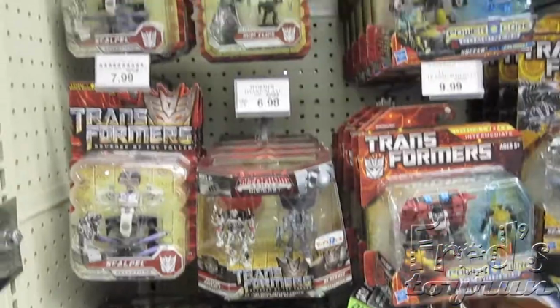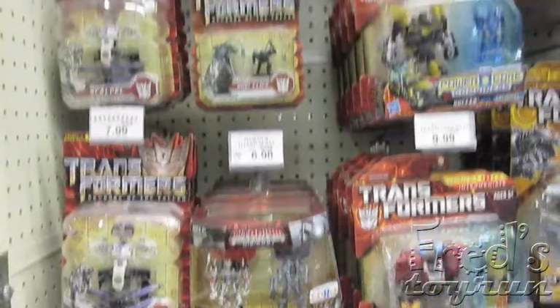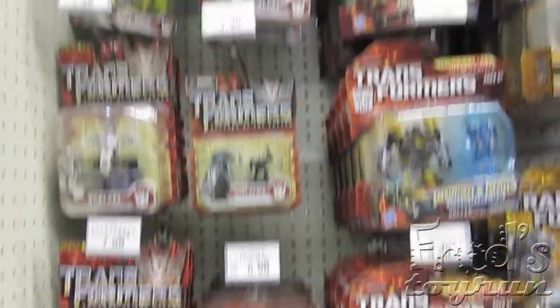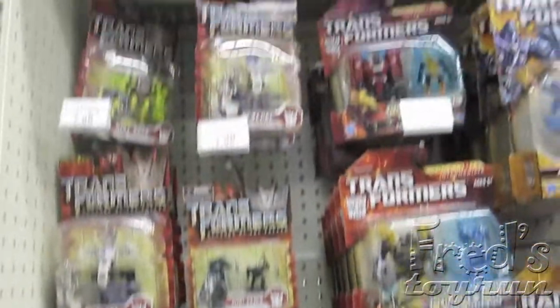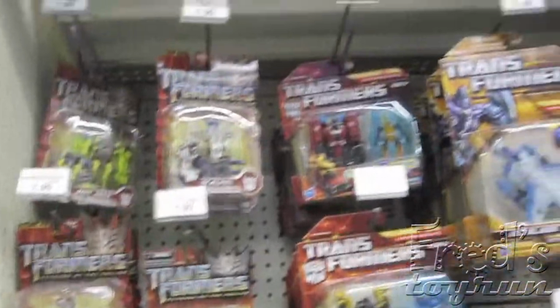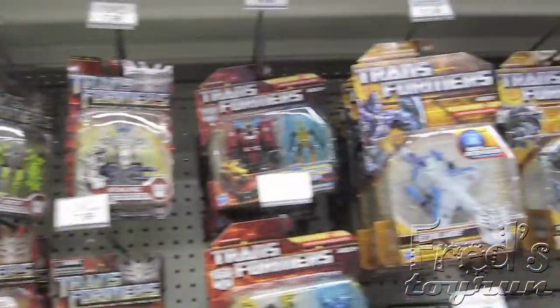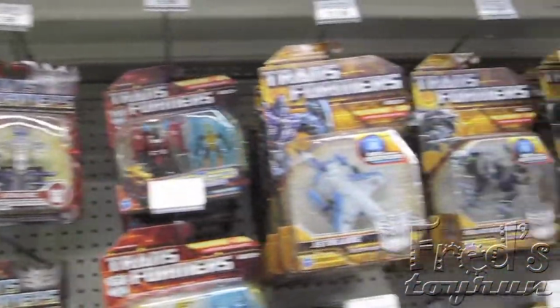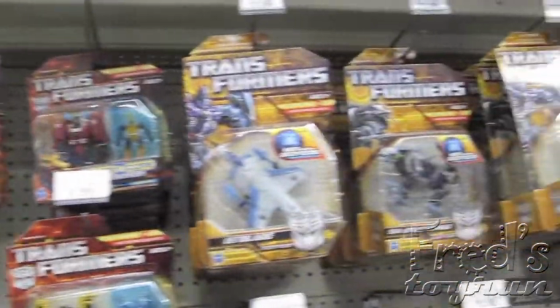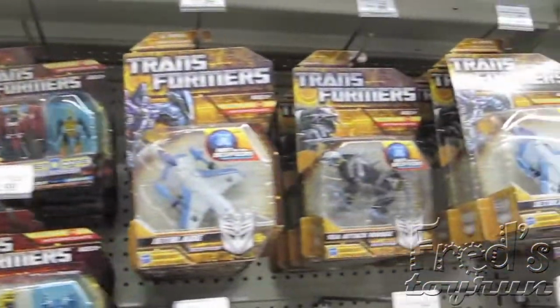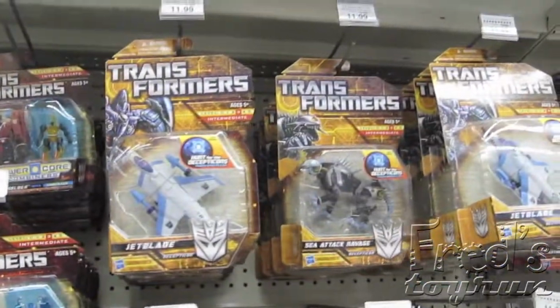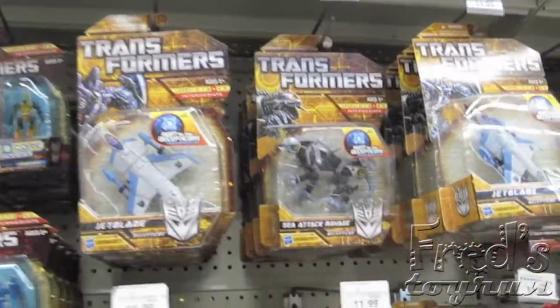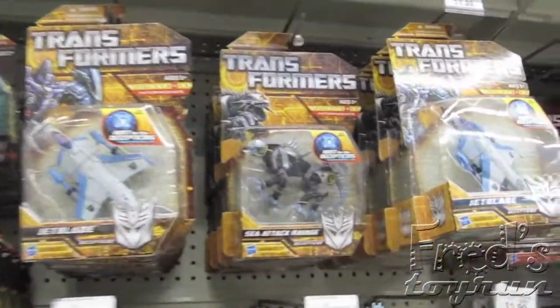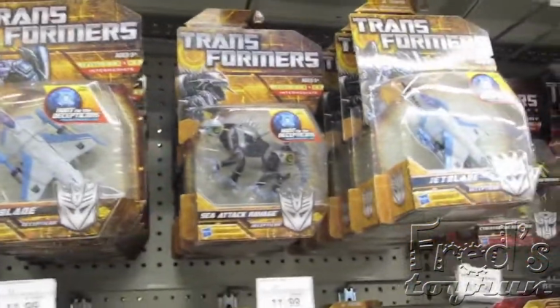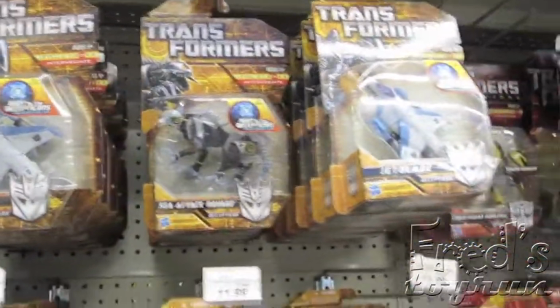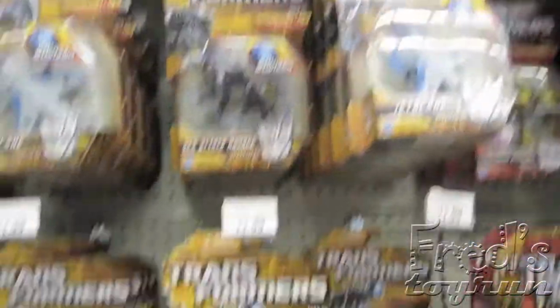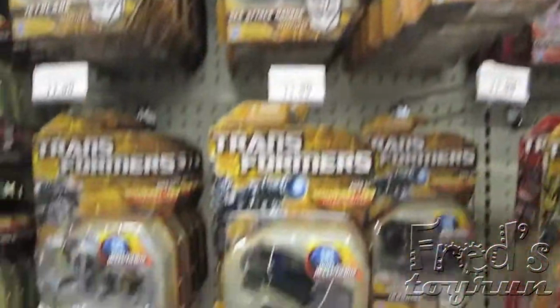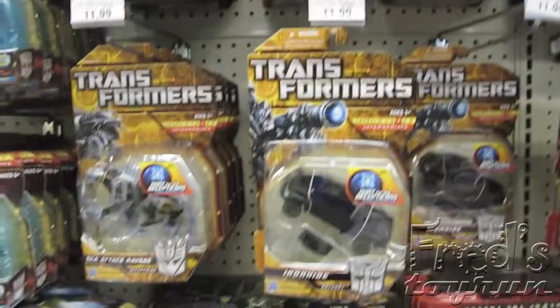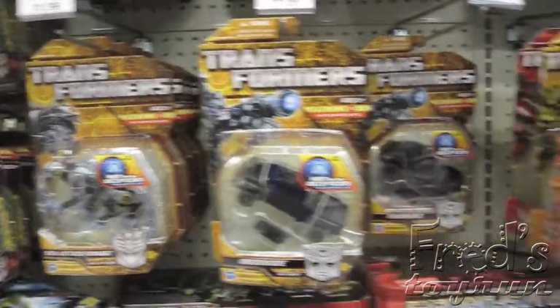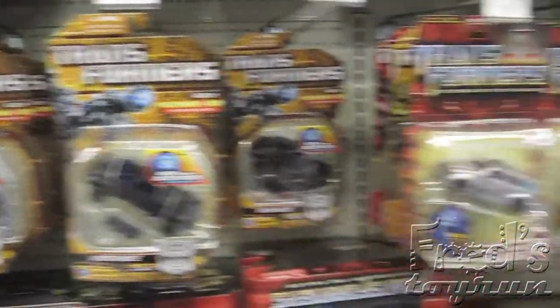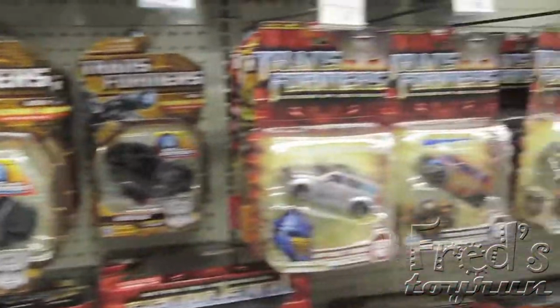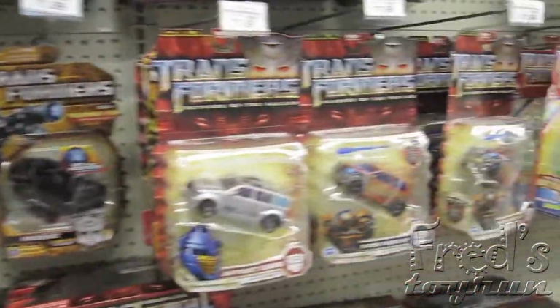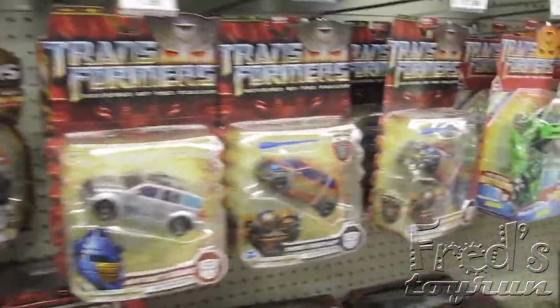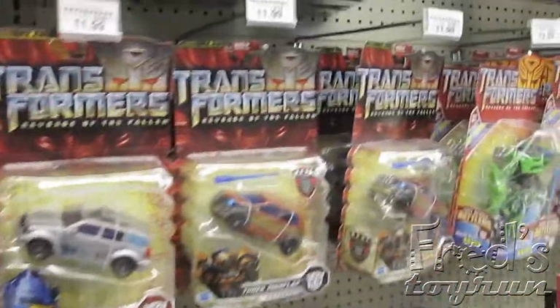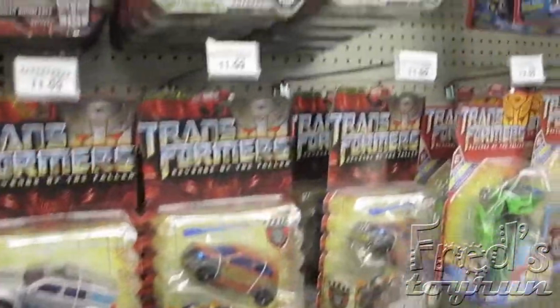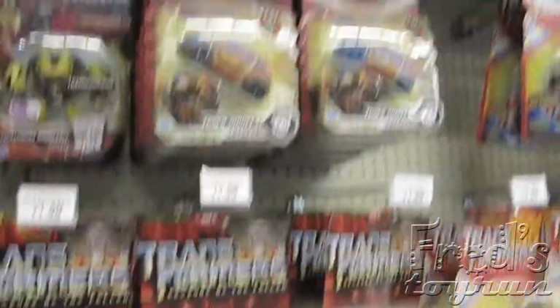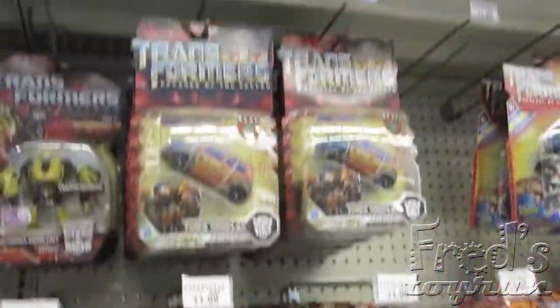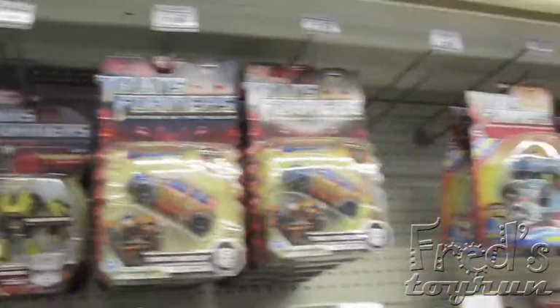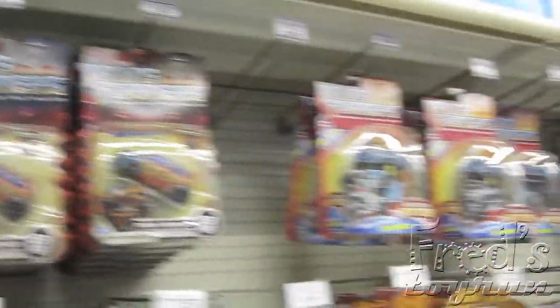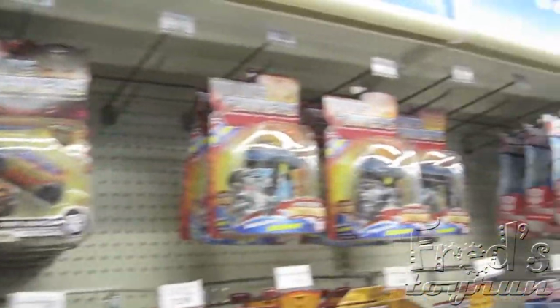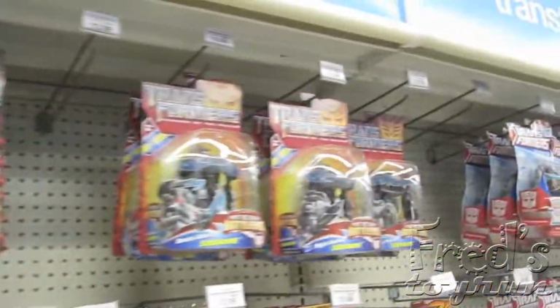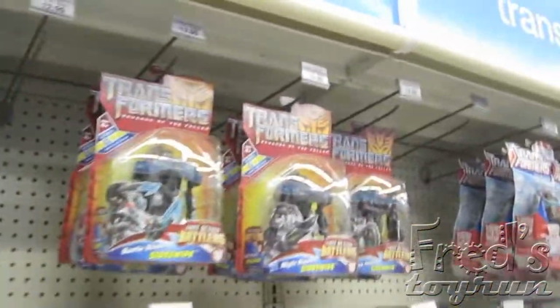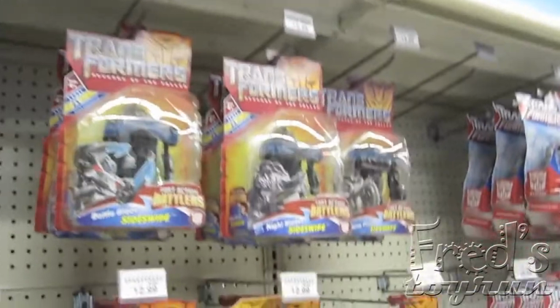Here we got the Transformers. I'll let you guys check this out for yourself and write in the comments if you see anything interesting, because I'm not a Transformers fan.